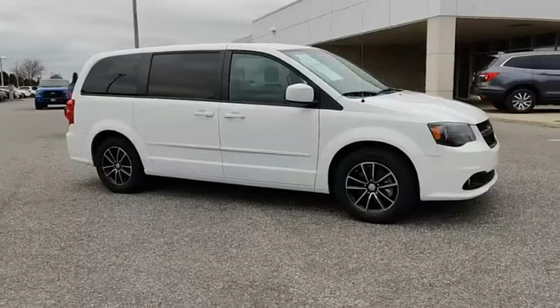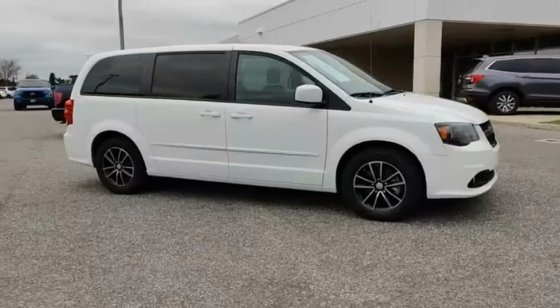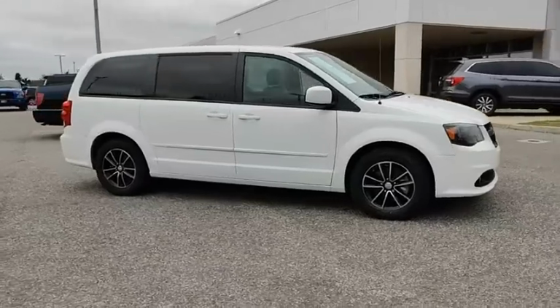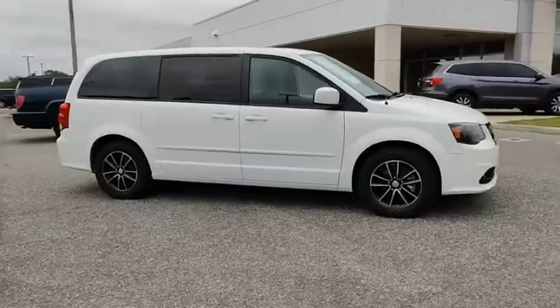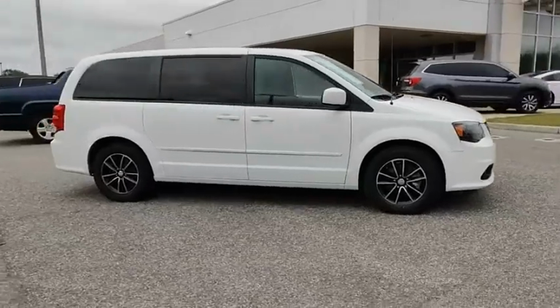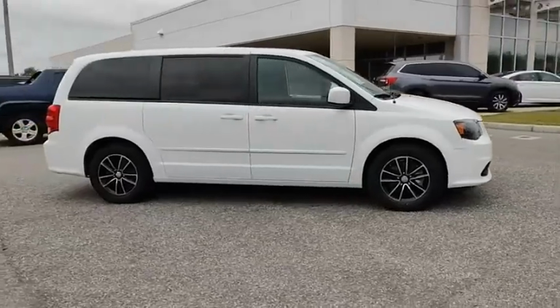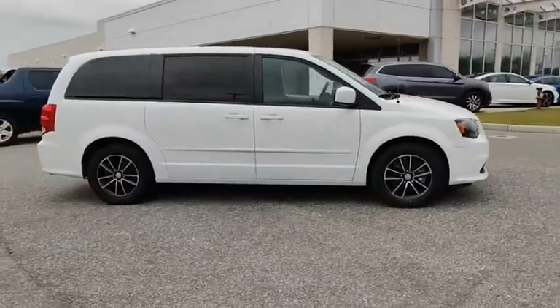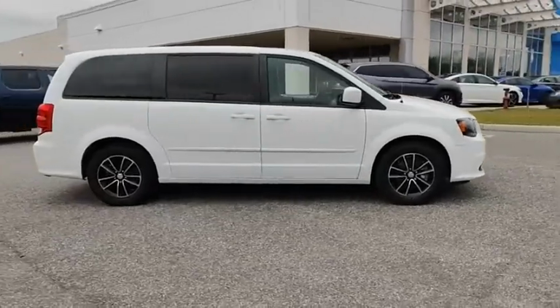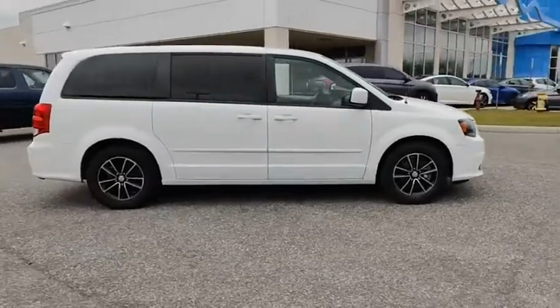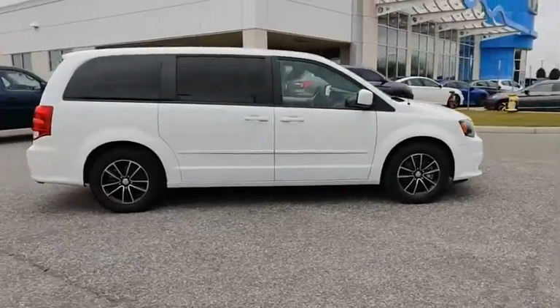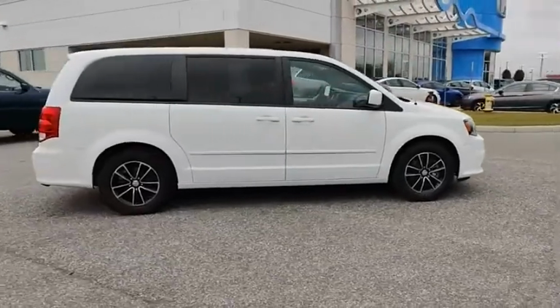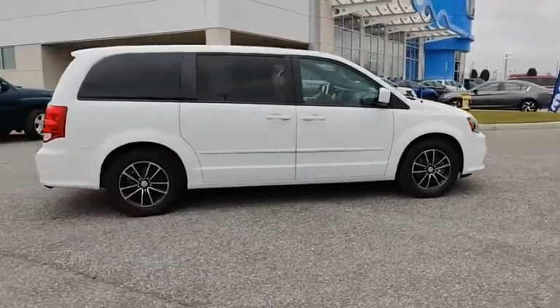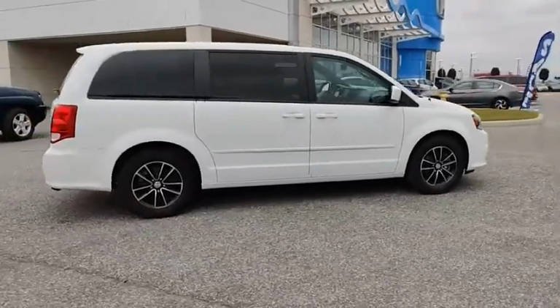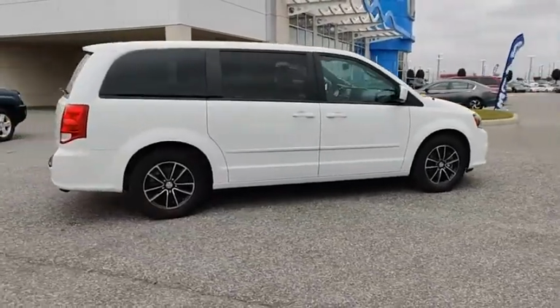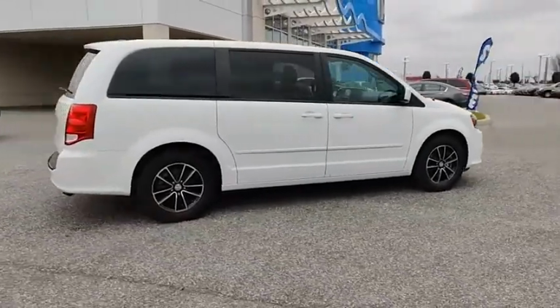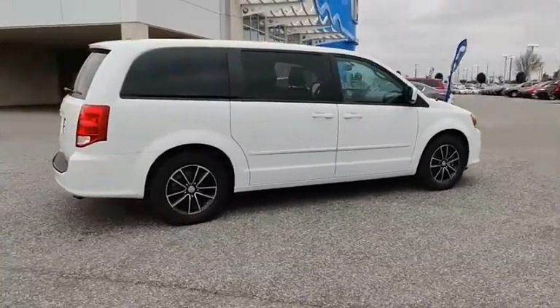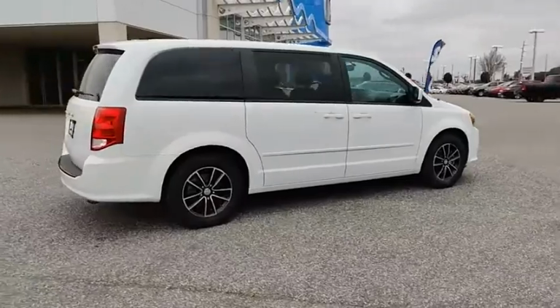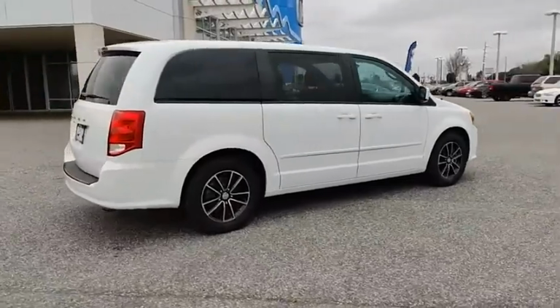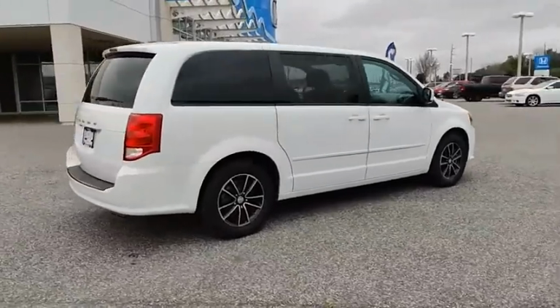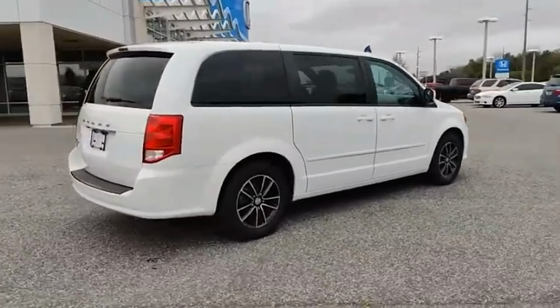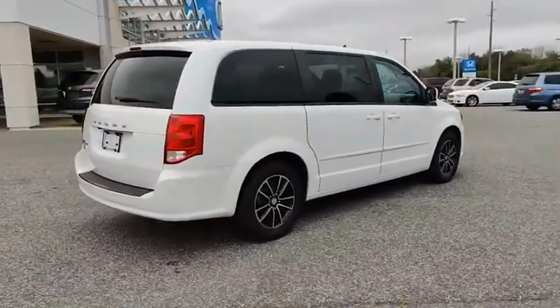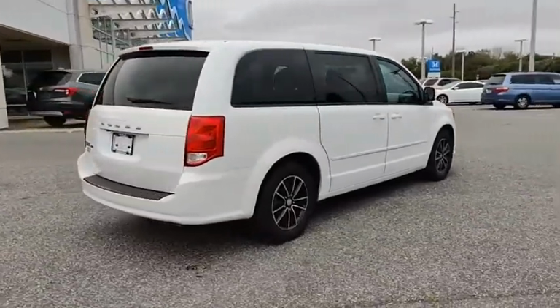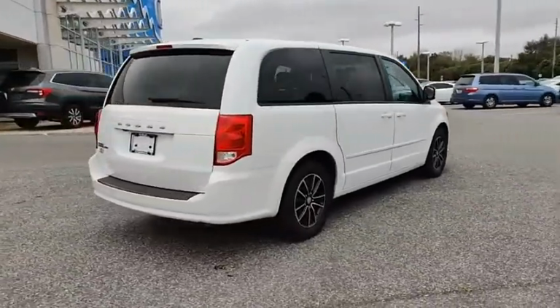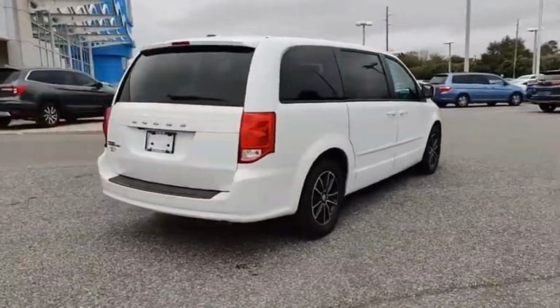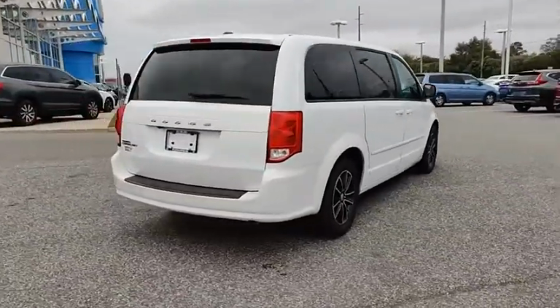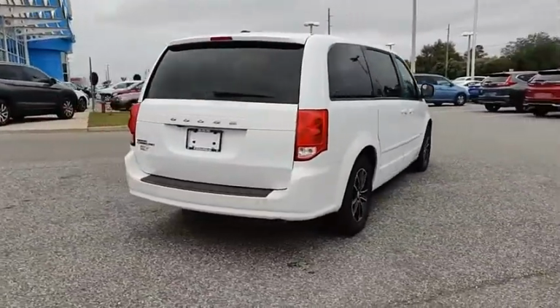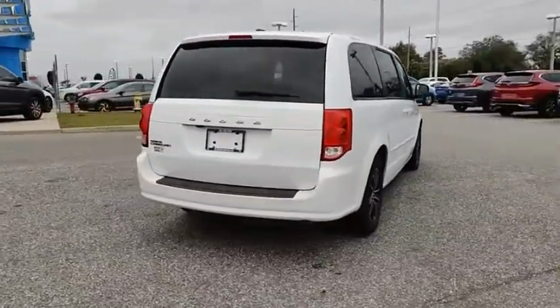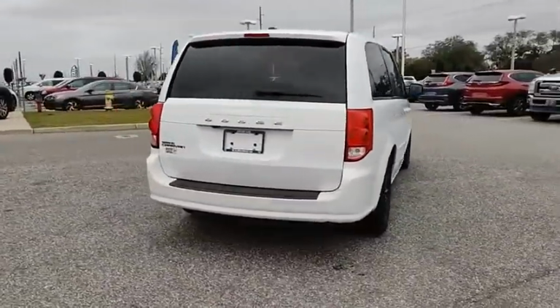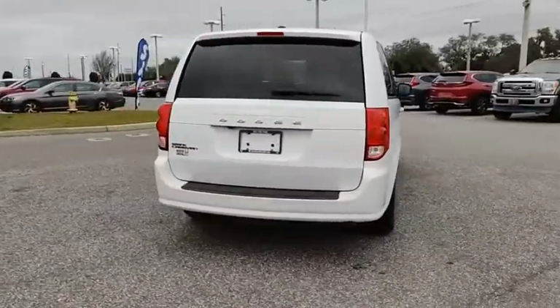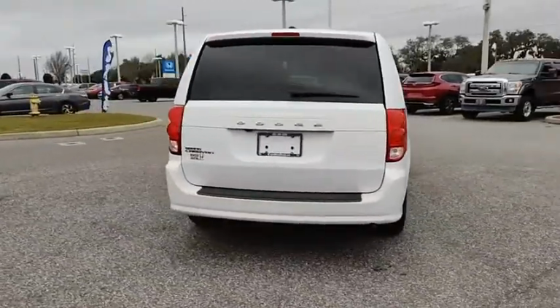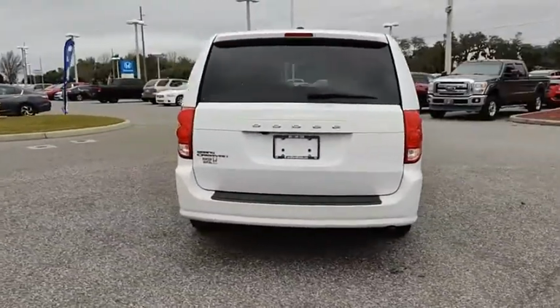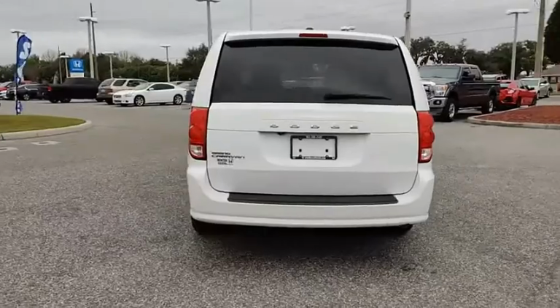Looking for the right vehicle? Check out the 2015 Grand Caravan. The Dodge Grand Caravan received the government's highest front and side crash rating of 5 stars.